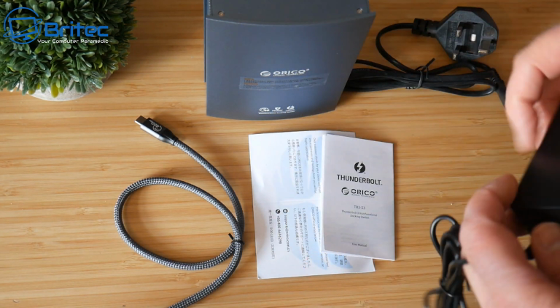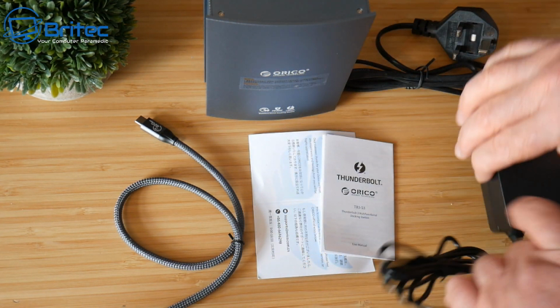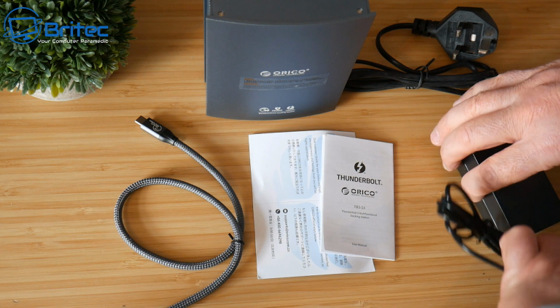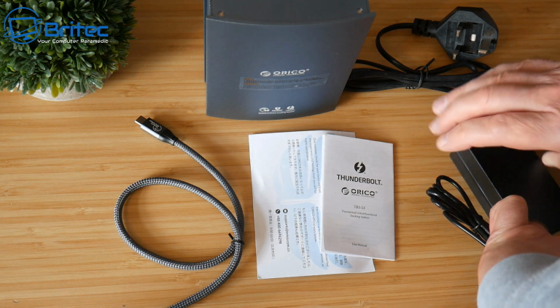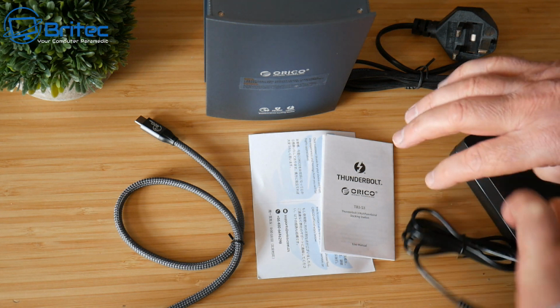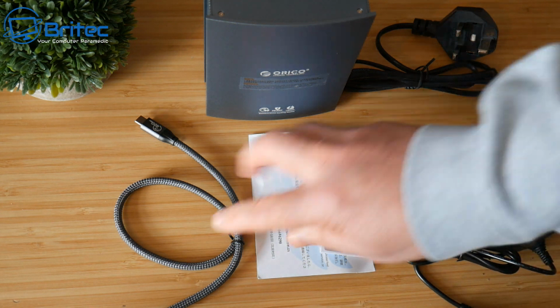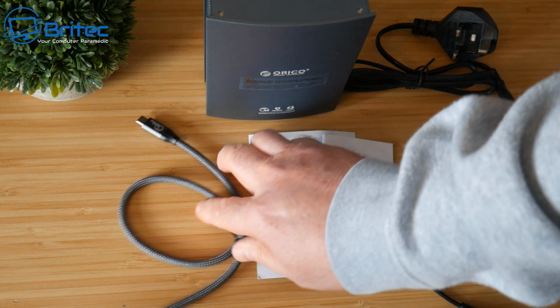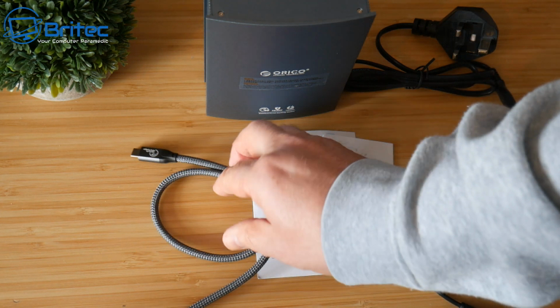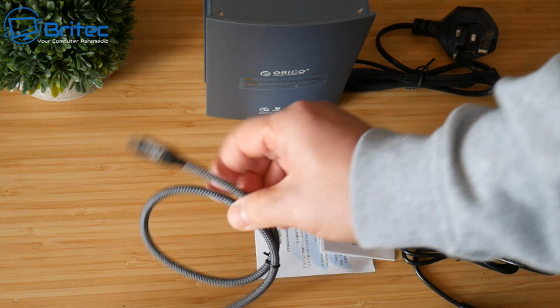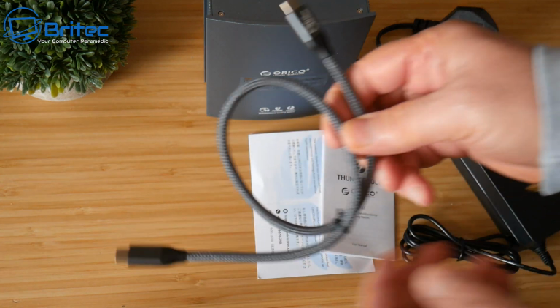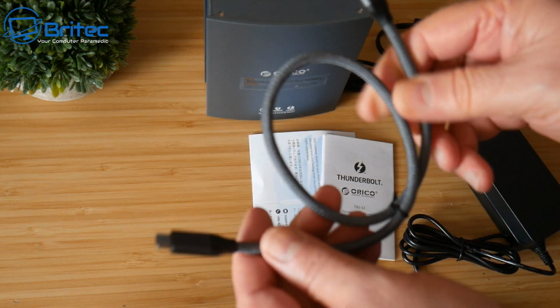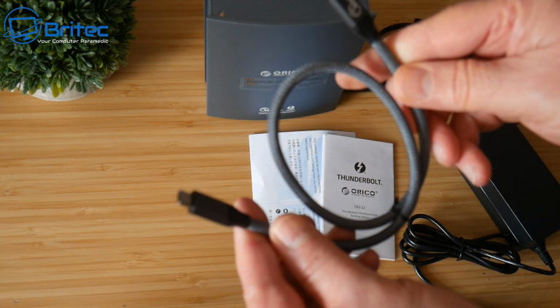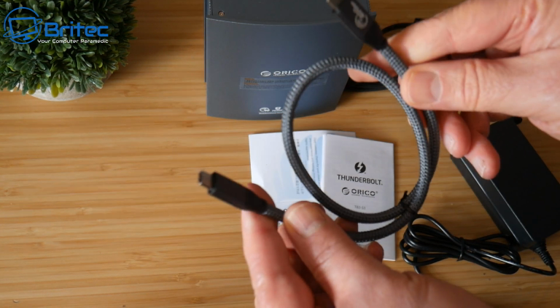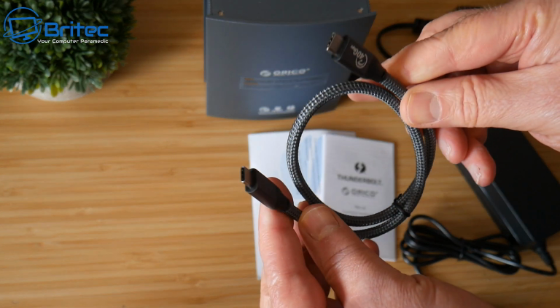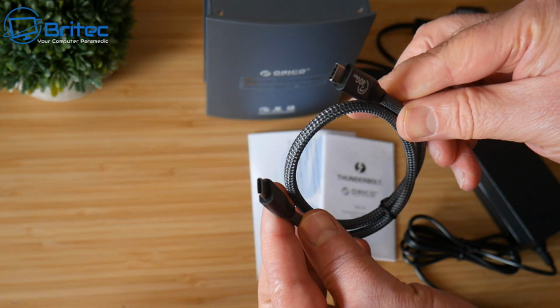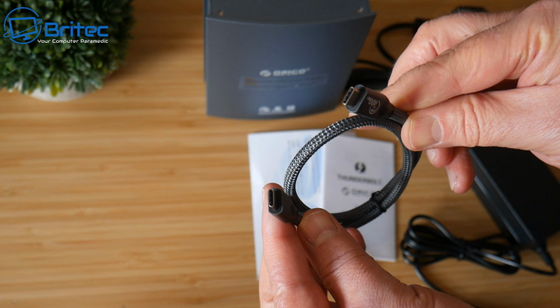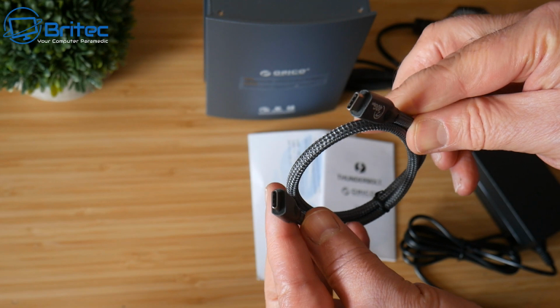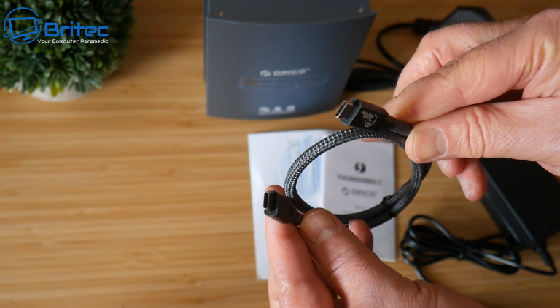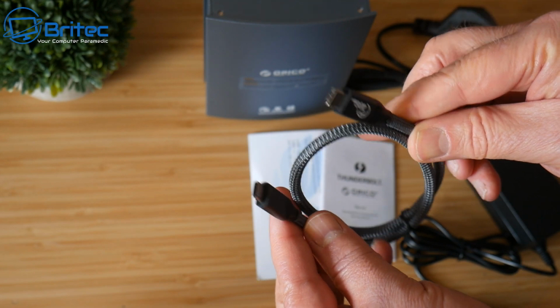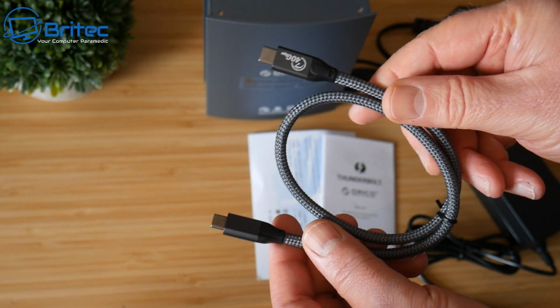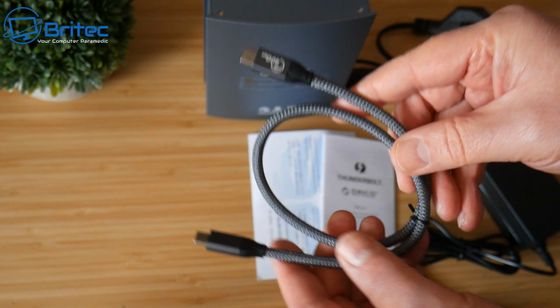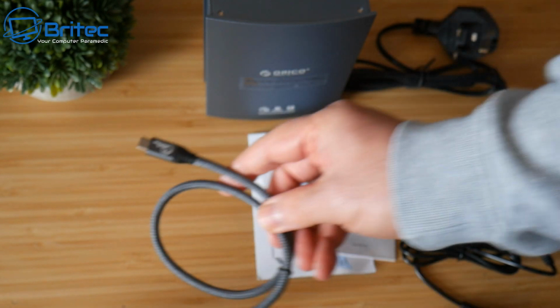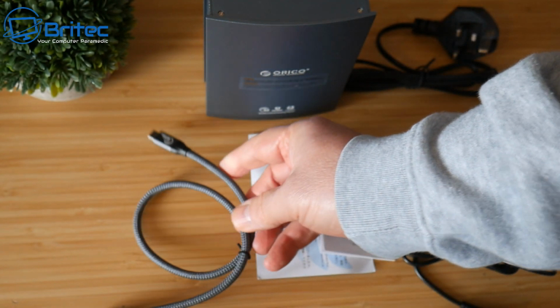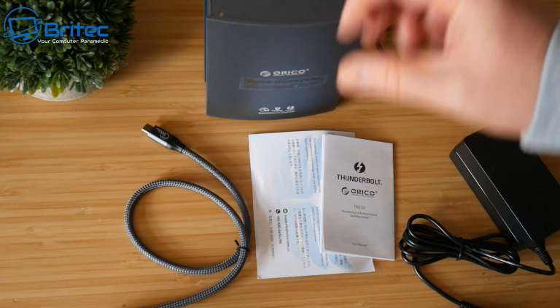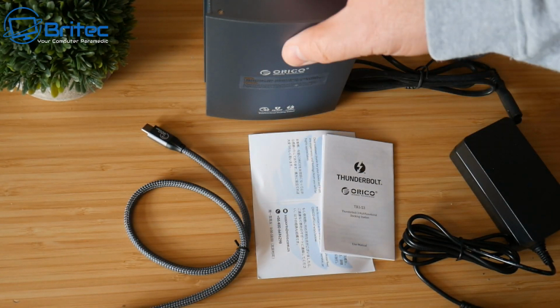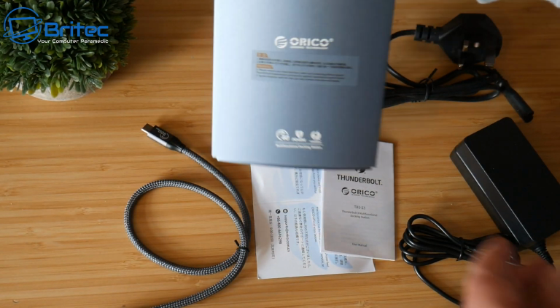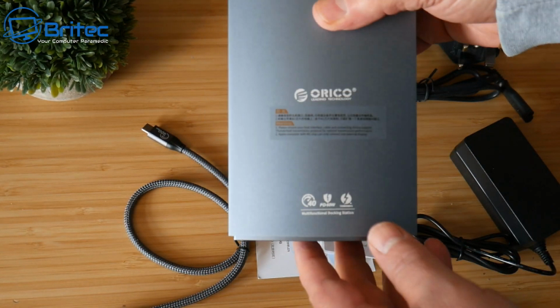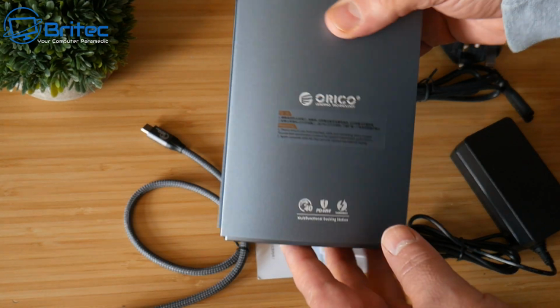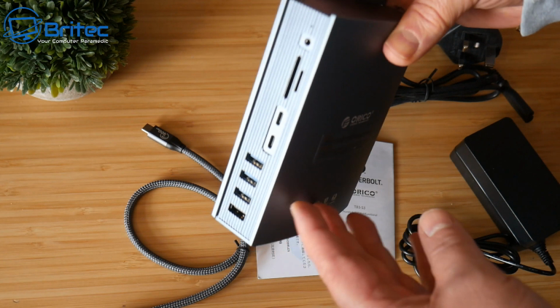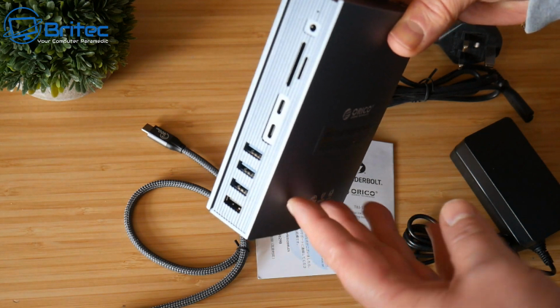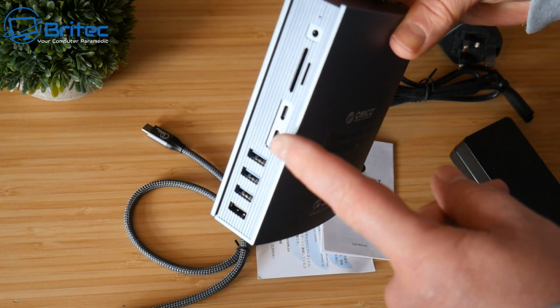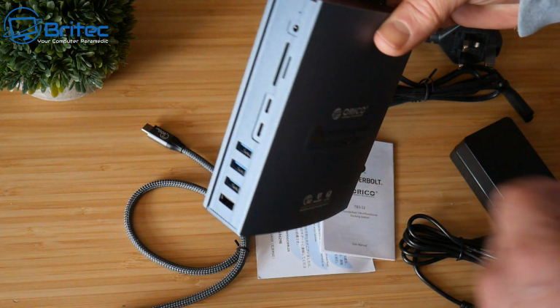We also have our cable here, which is Type-C on both sides. This does support up to 40 Gbps, which gives you super fast speeds. We'll take a look at the unit after we have a word from today's sponsor.